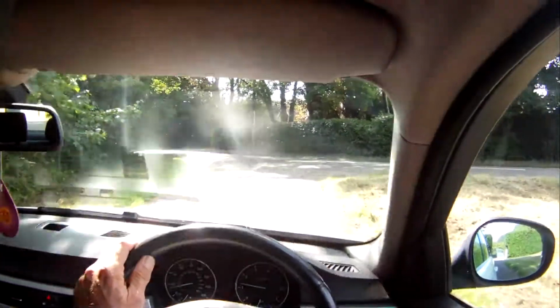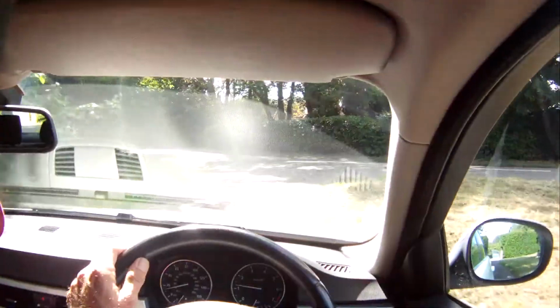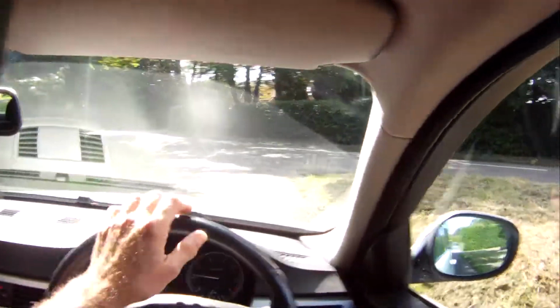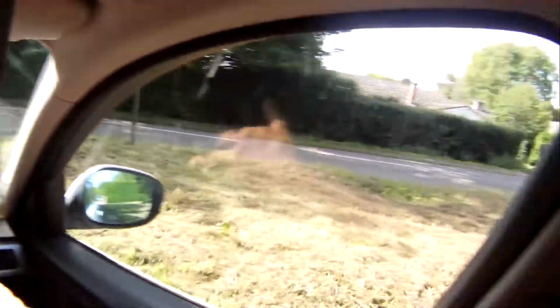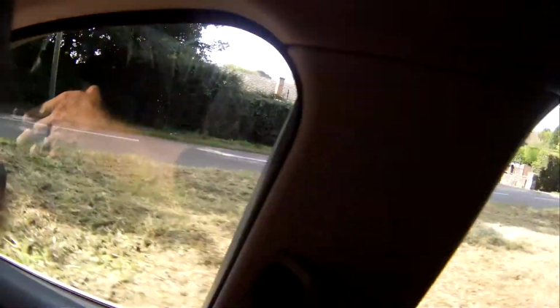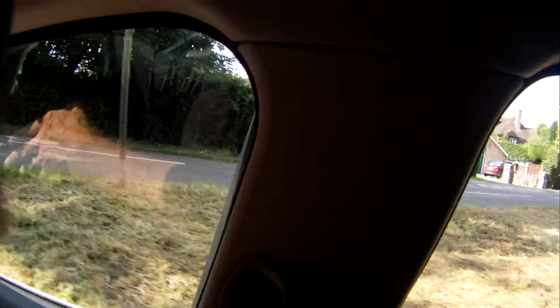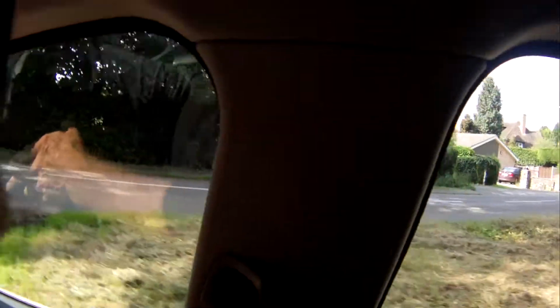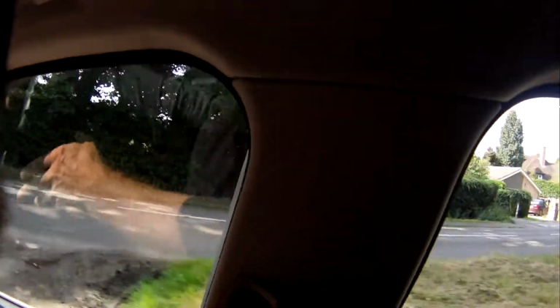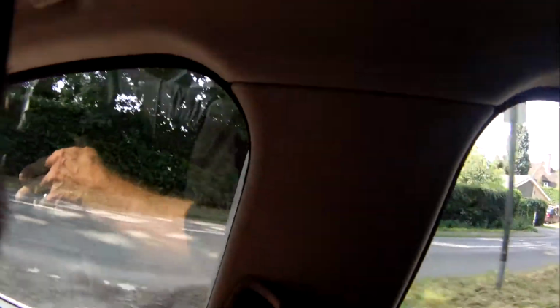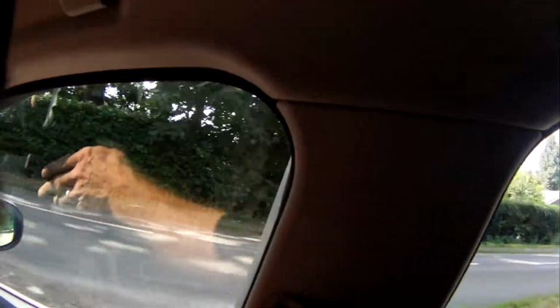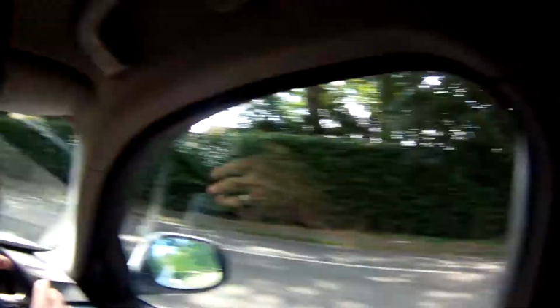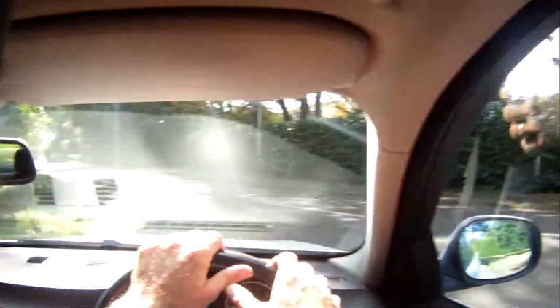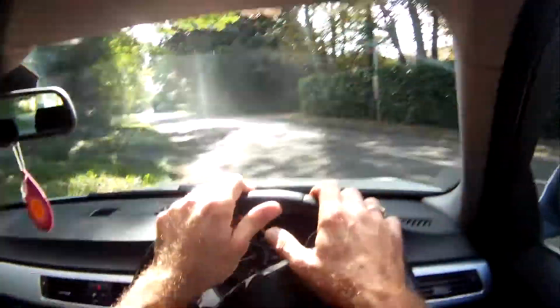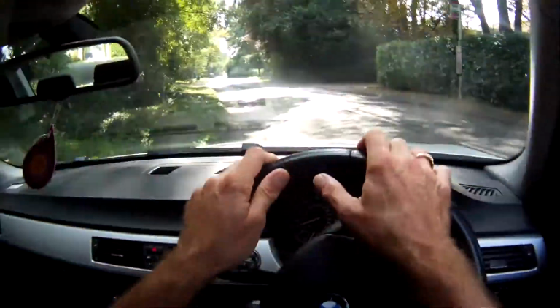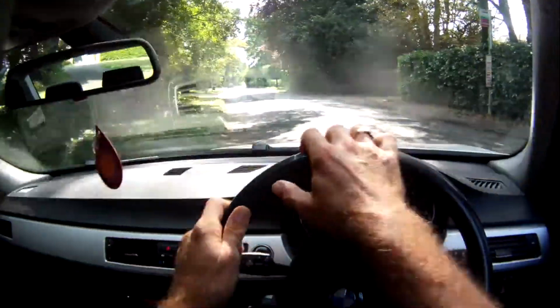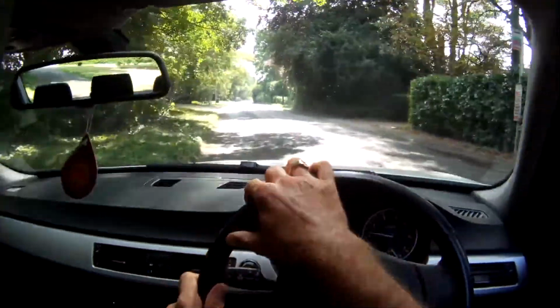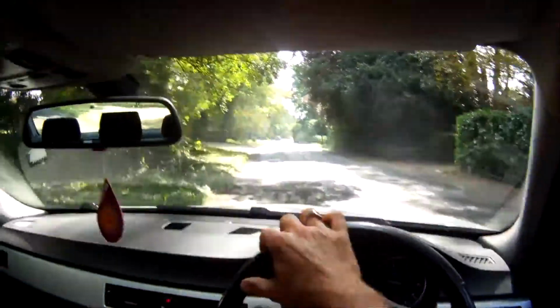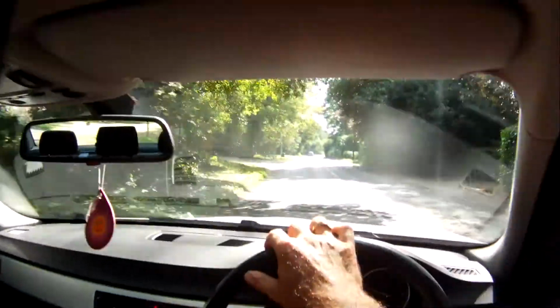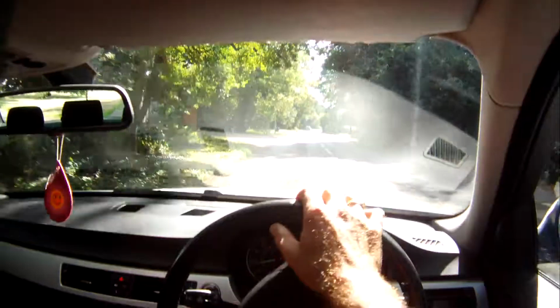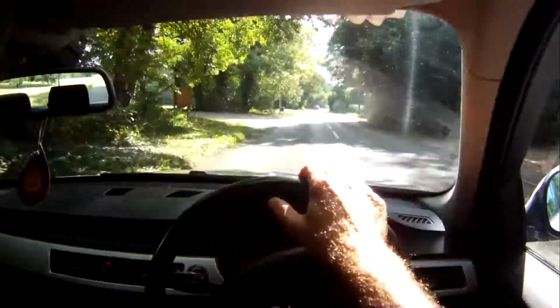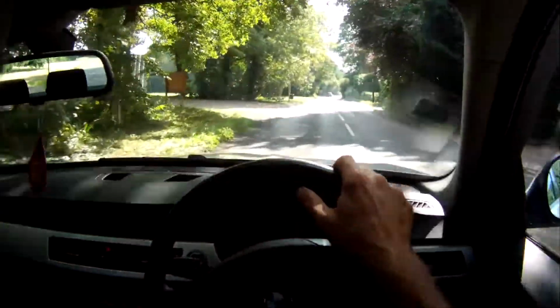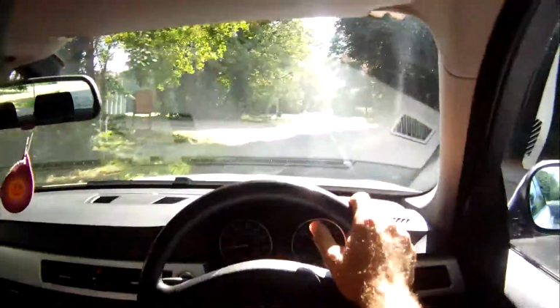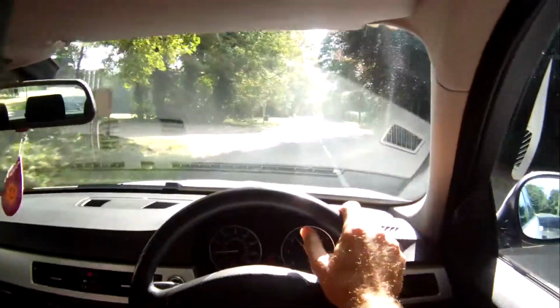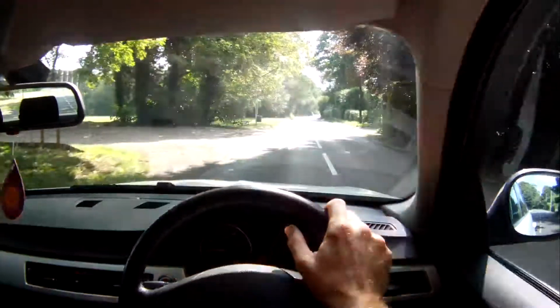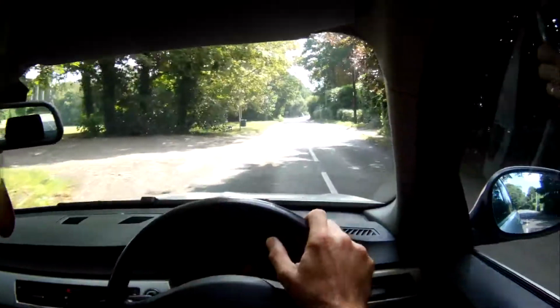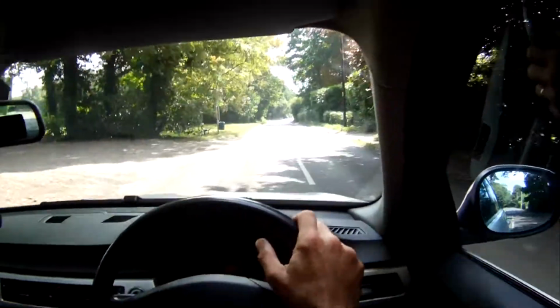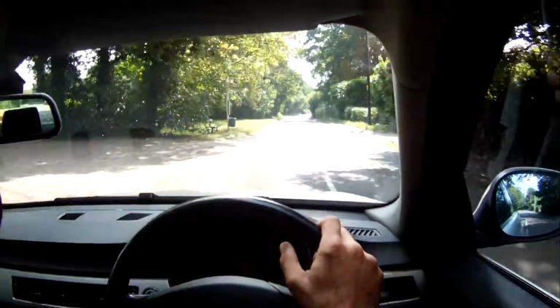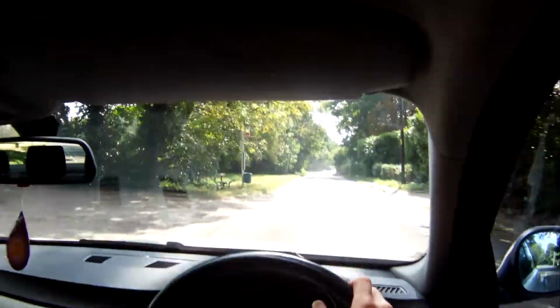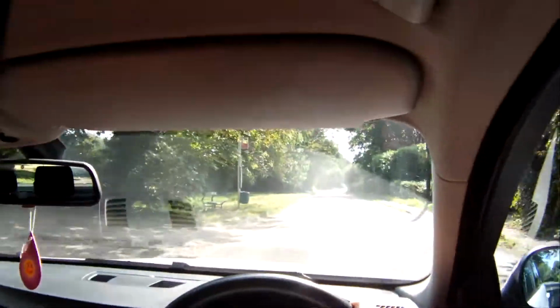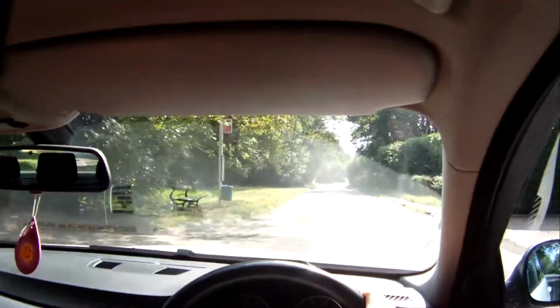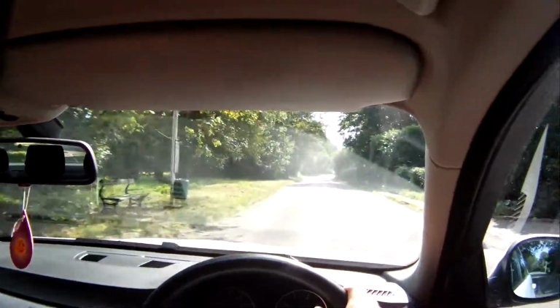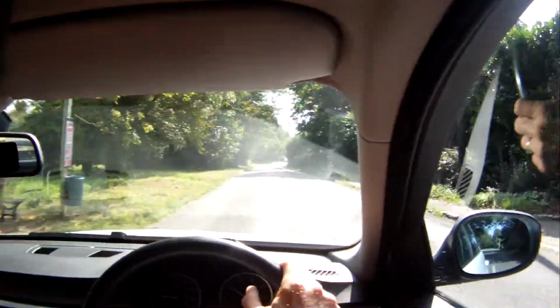No bumps, clunks, or groans going over this bumpy road. It goes really well, actually. It's really quite economical too.